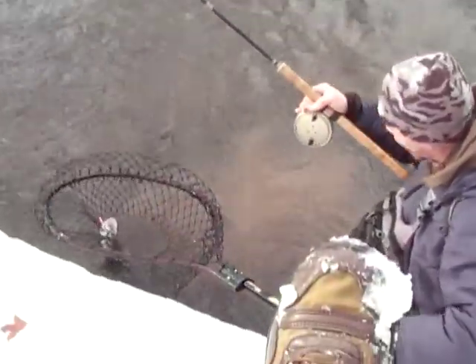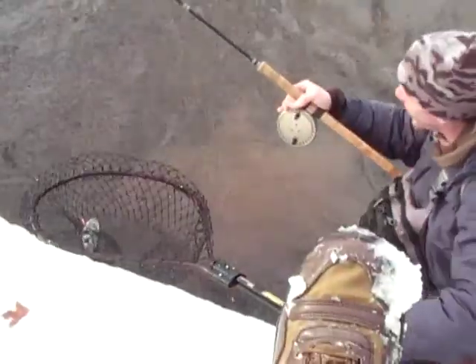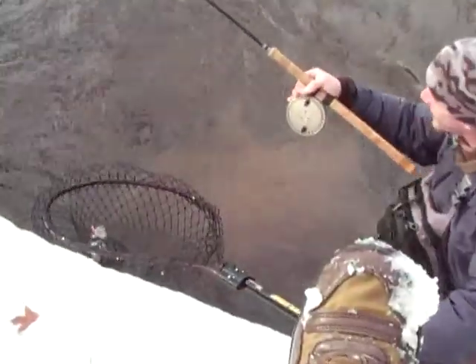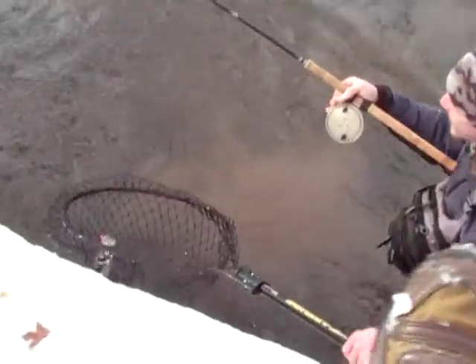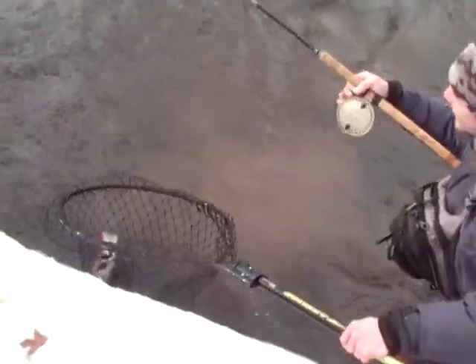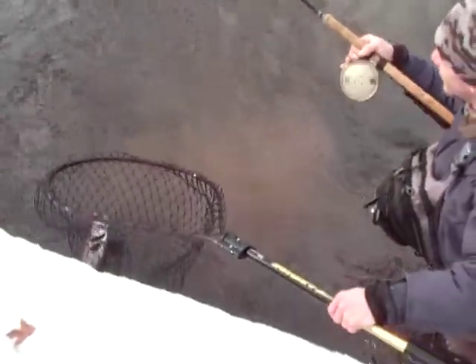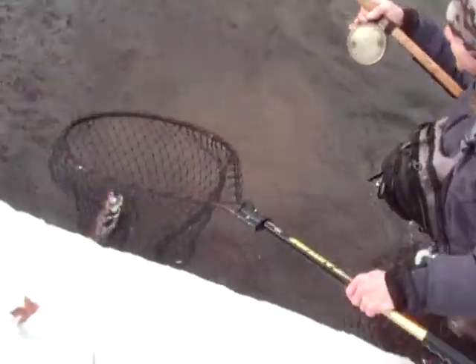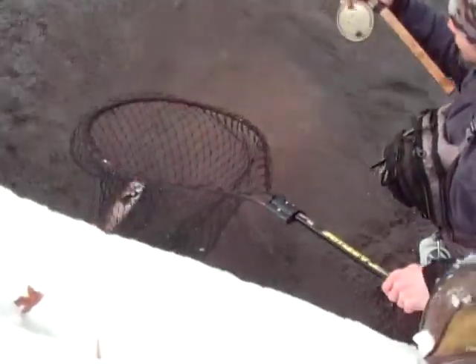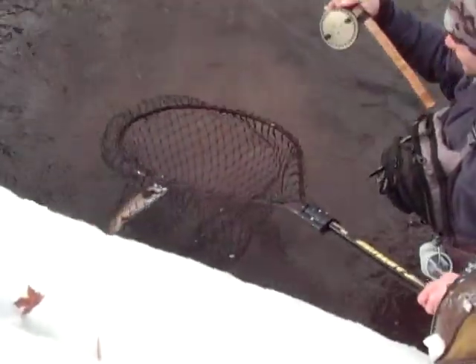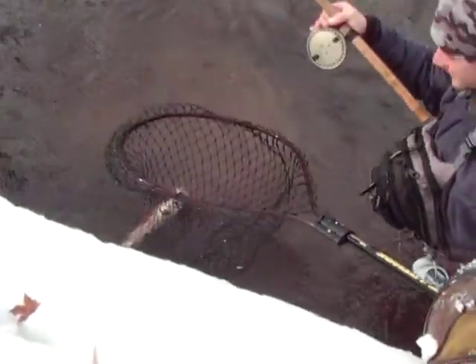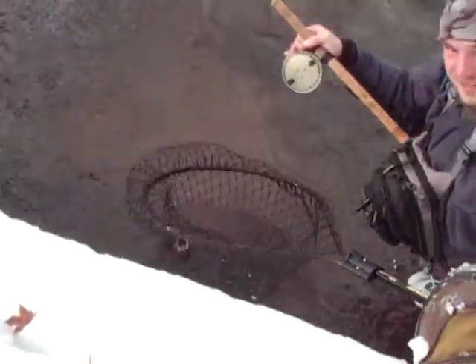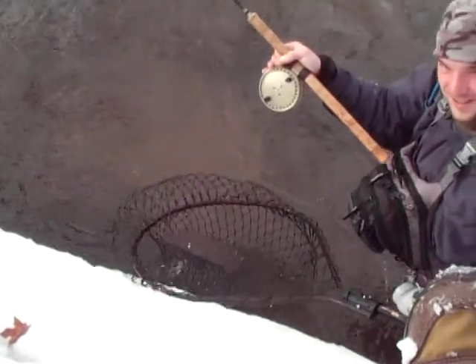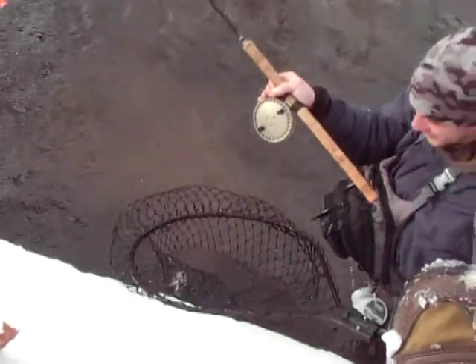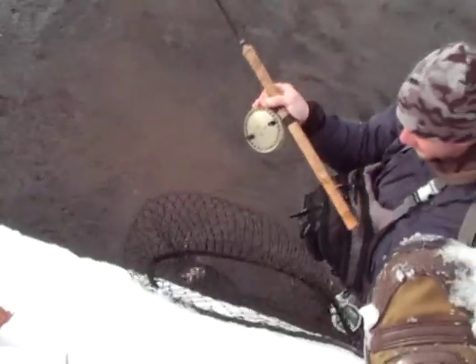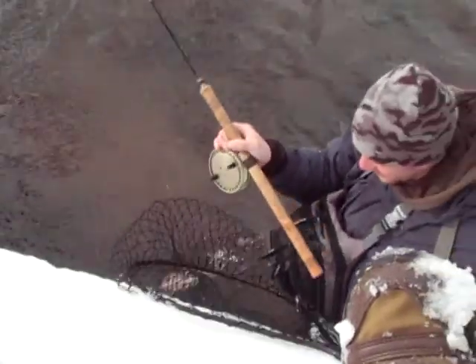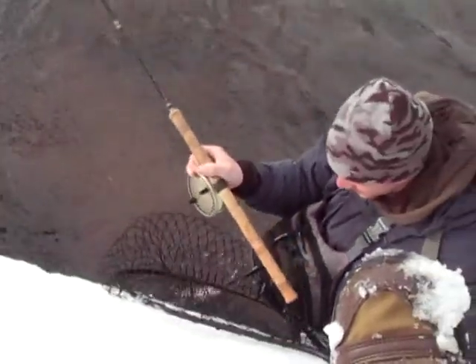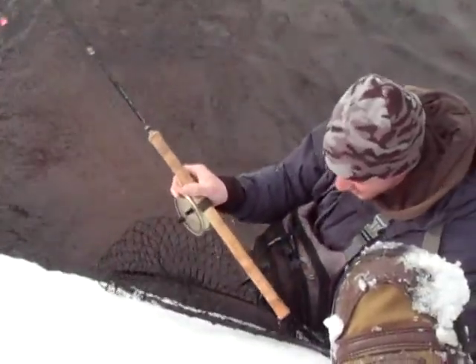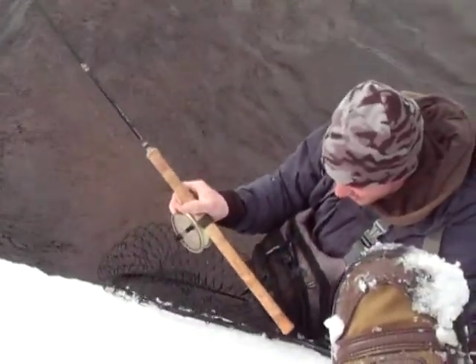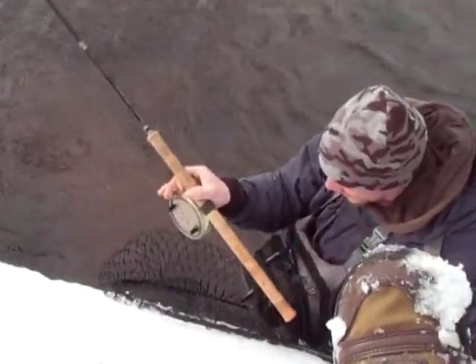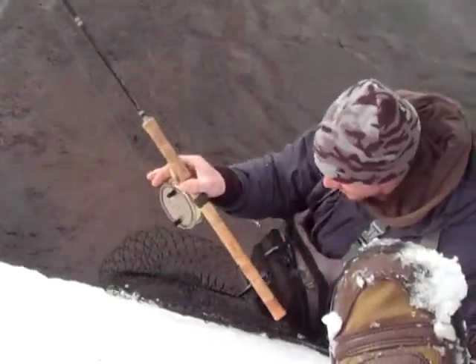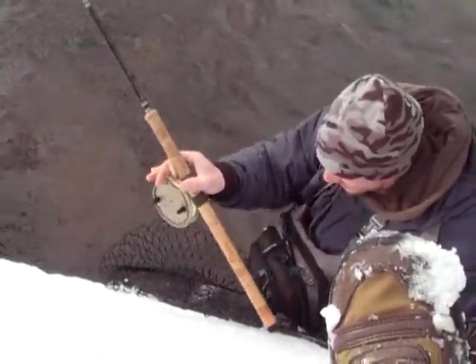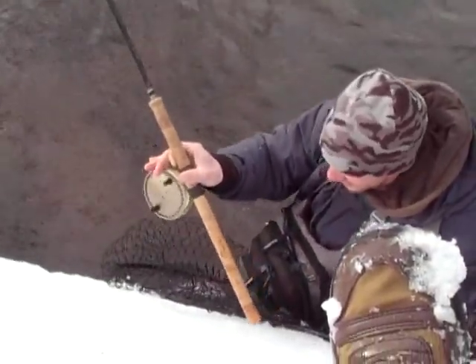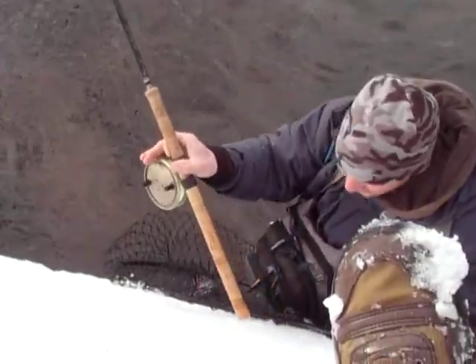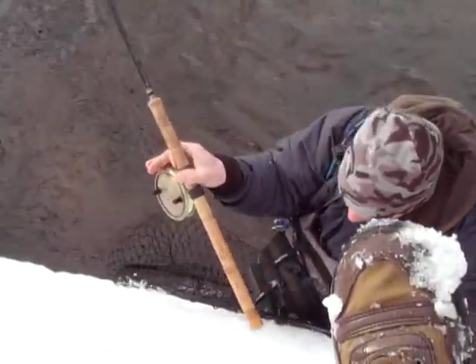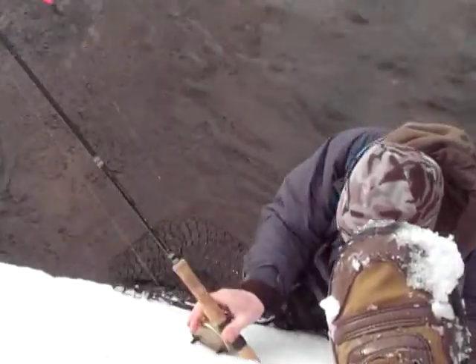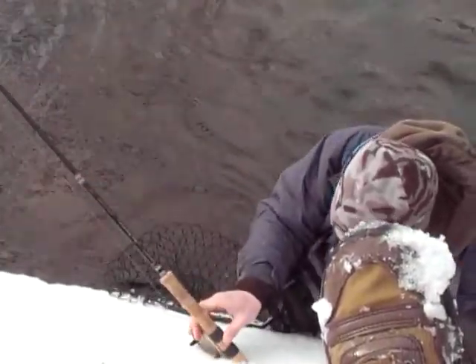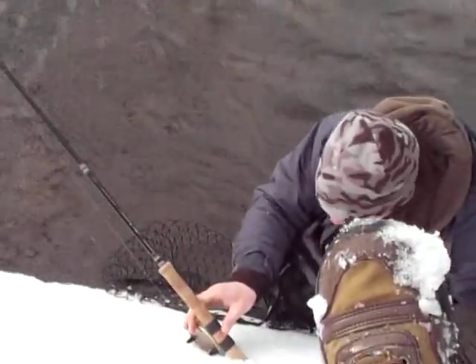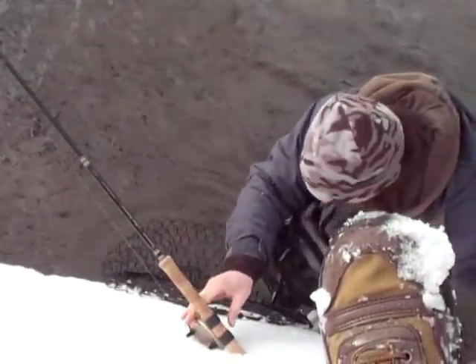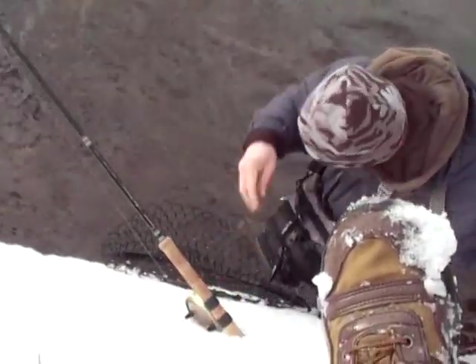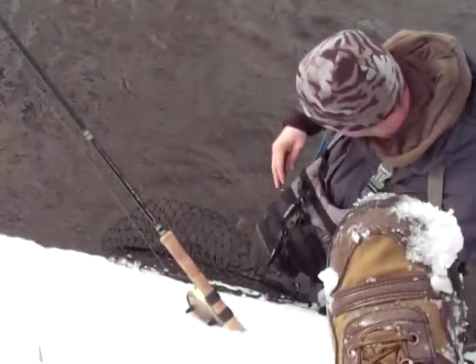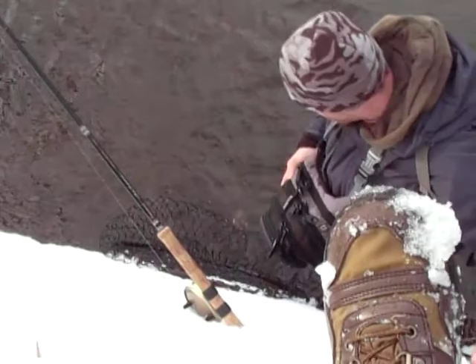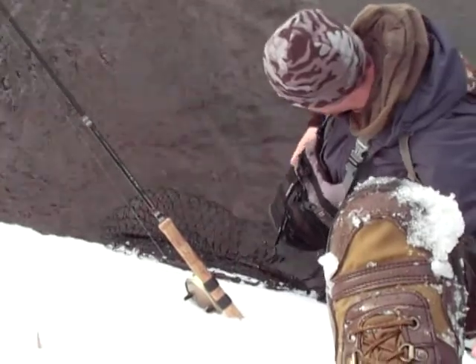That's awesome, stick it! You might as well stick that butt right in the snowbank — over the whole rod.